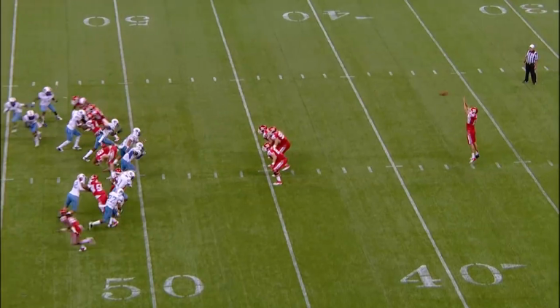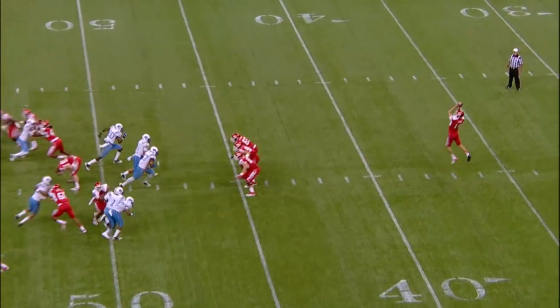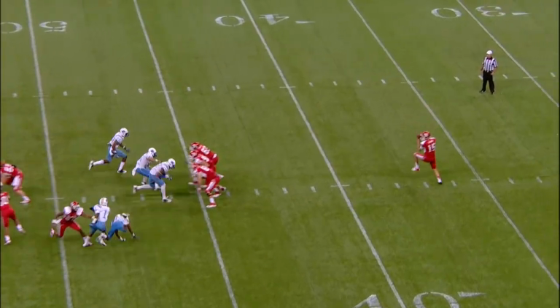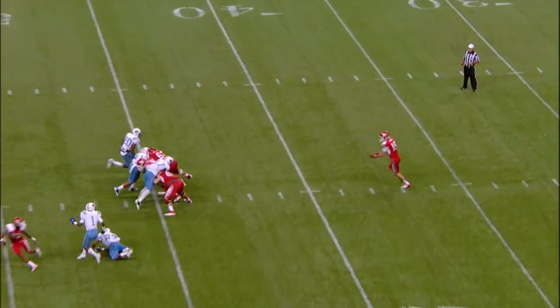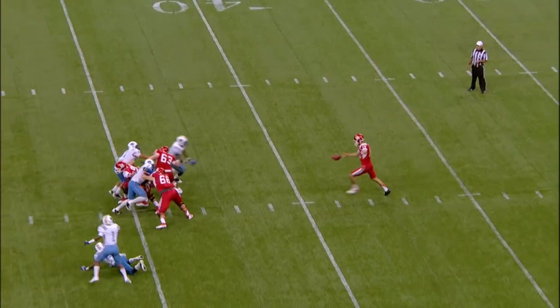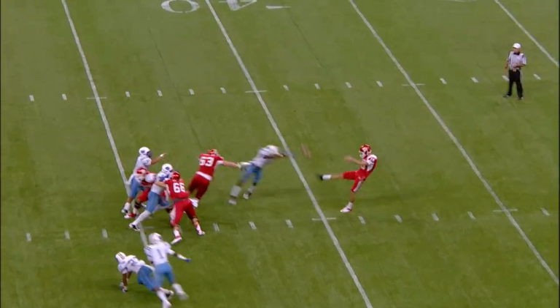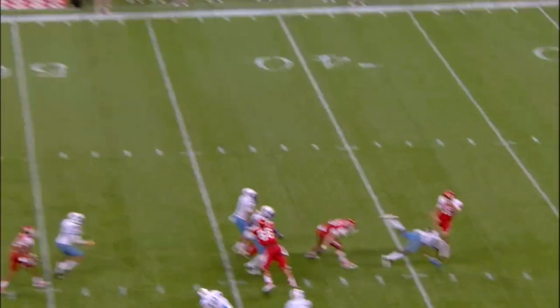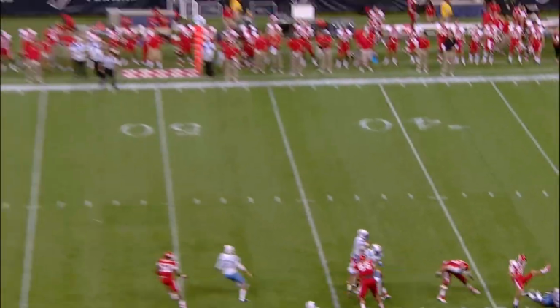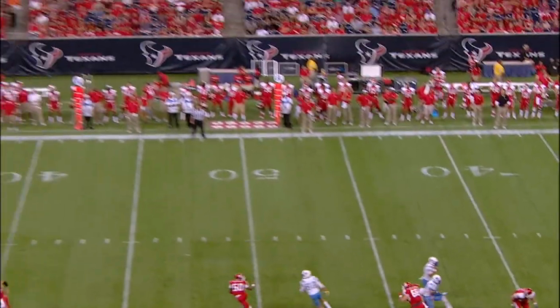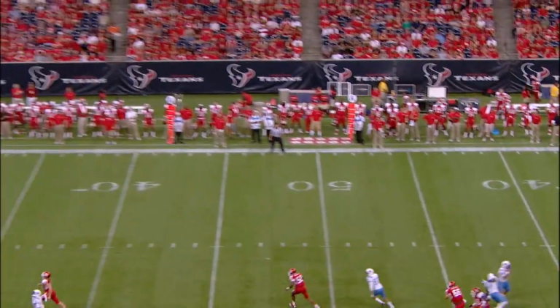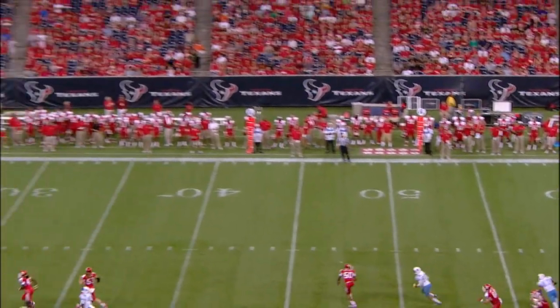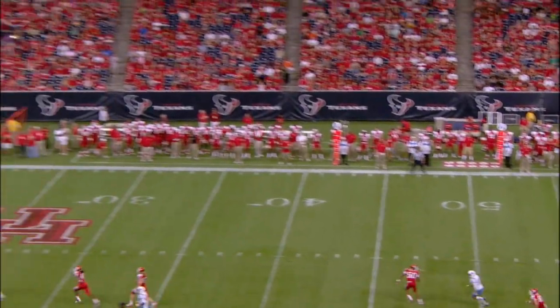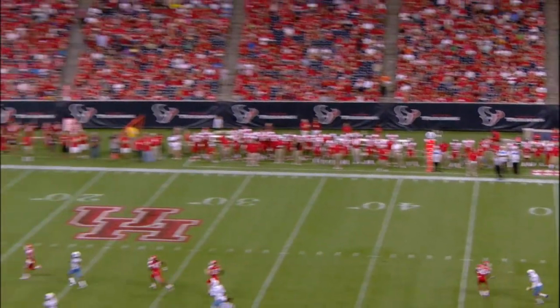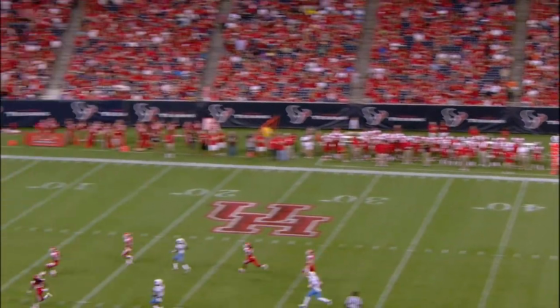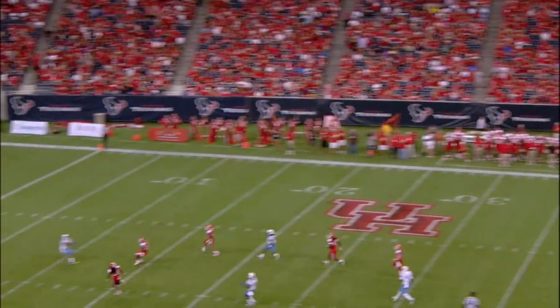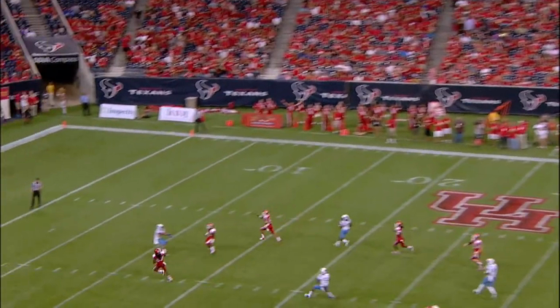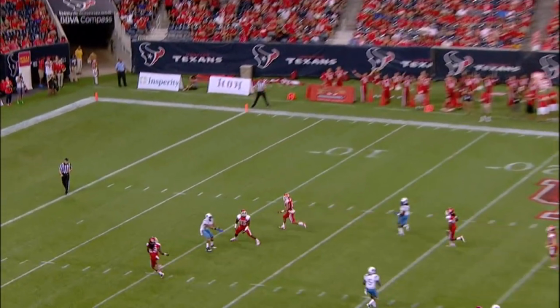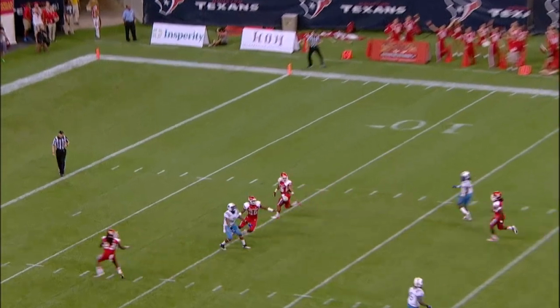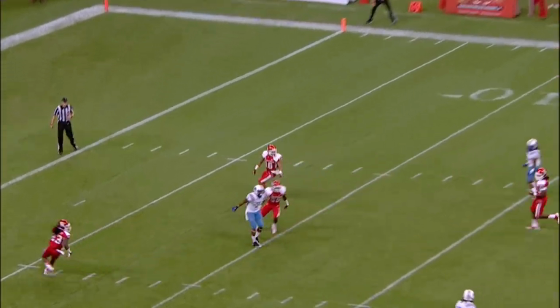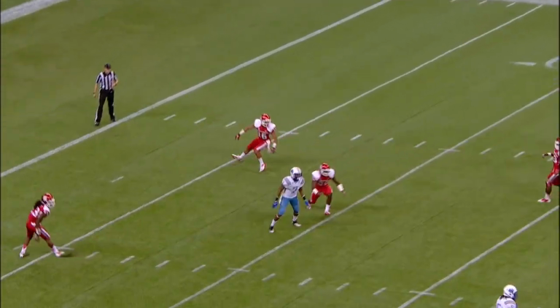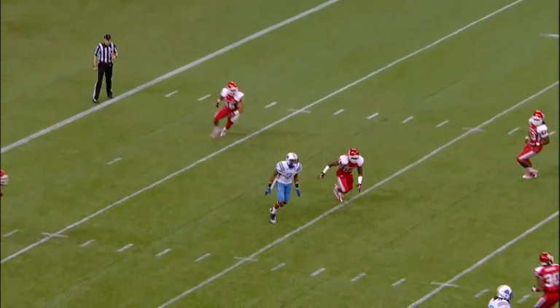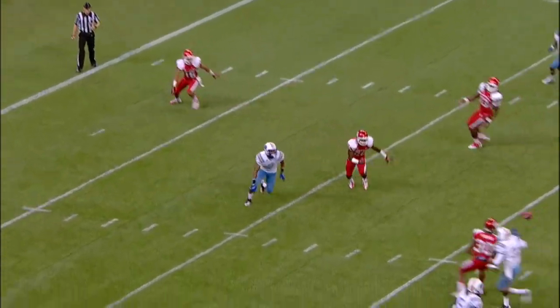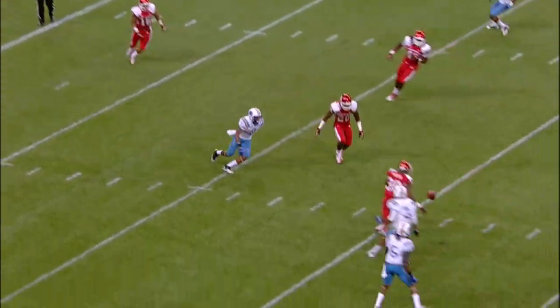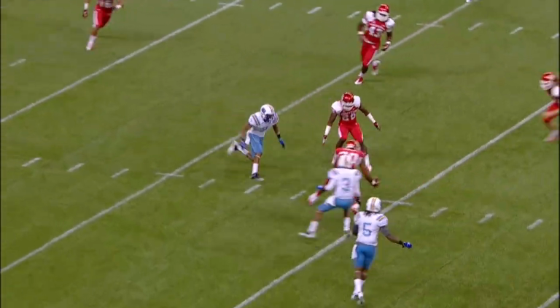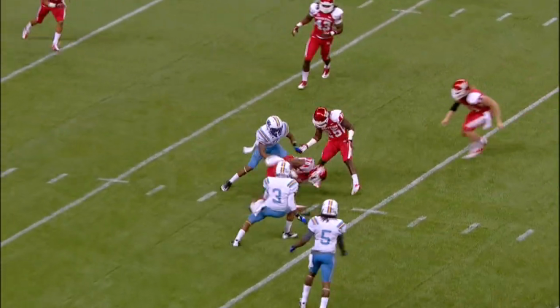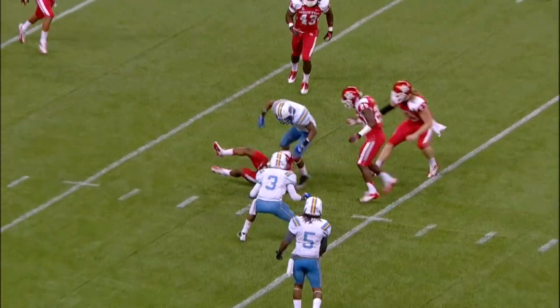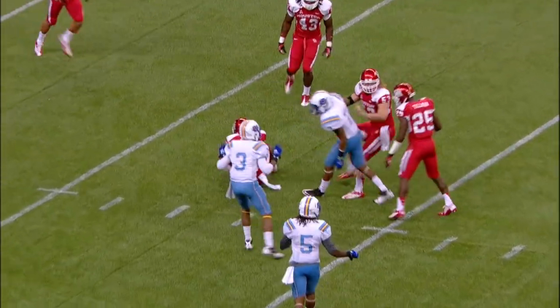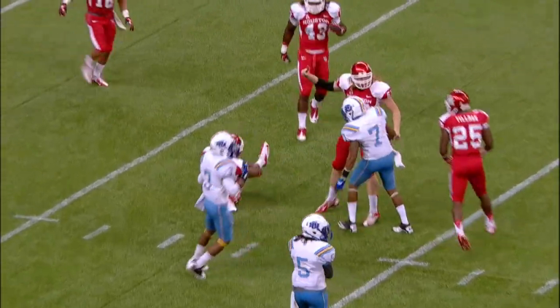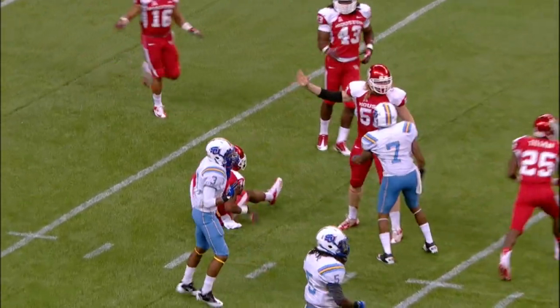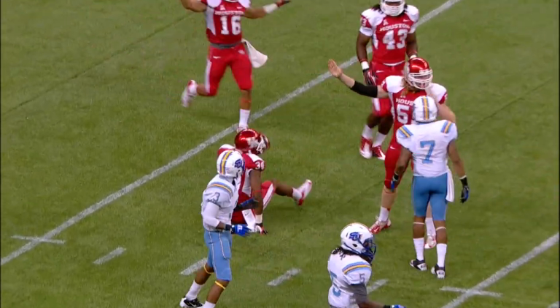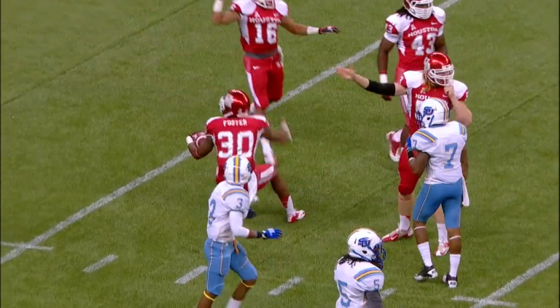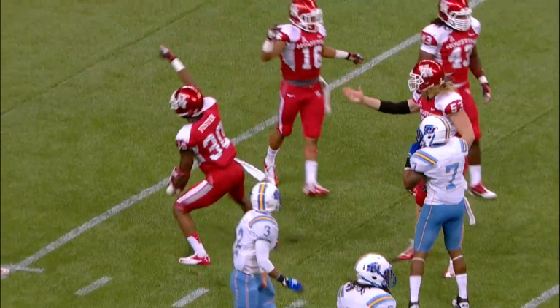Richie Leone, high snap from center, takes it down. He is hit, and a marker will come down.